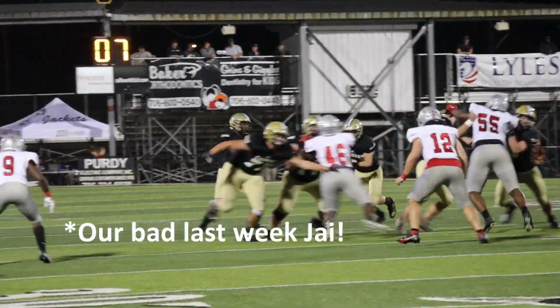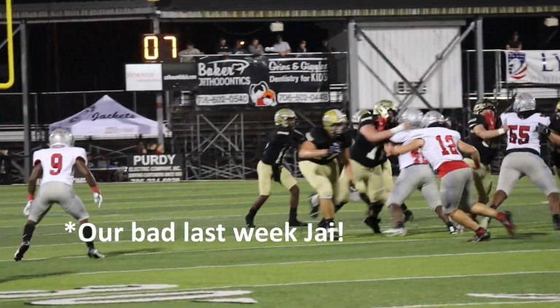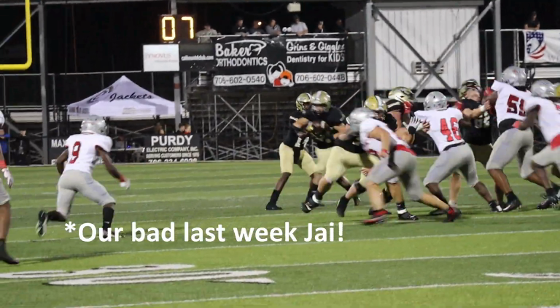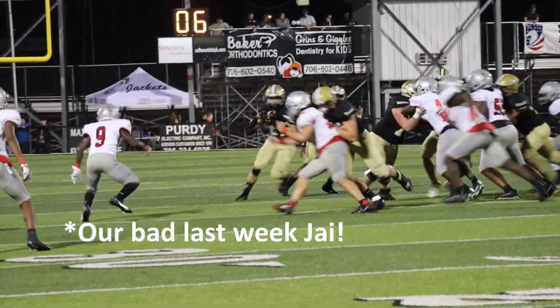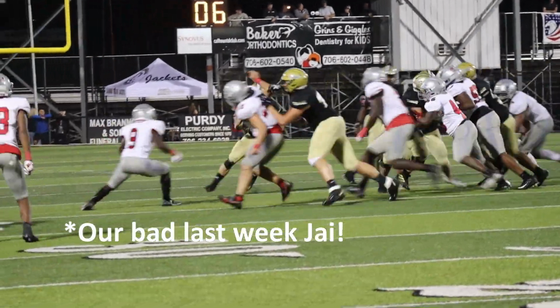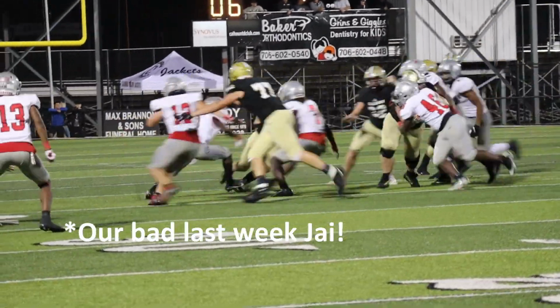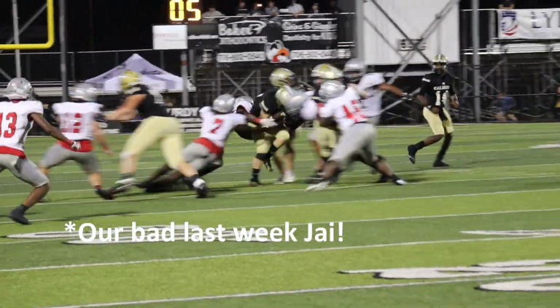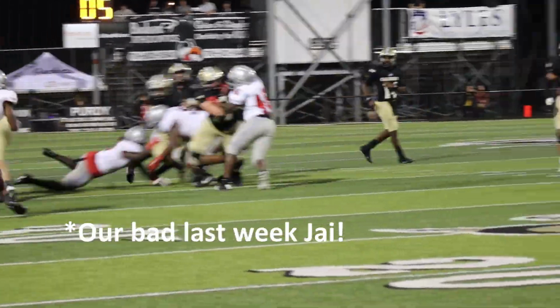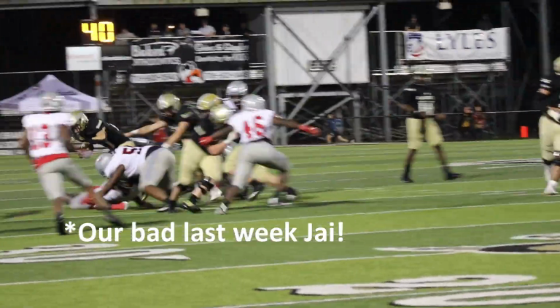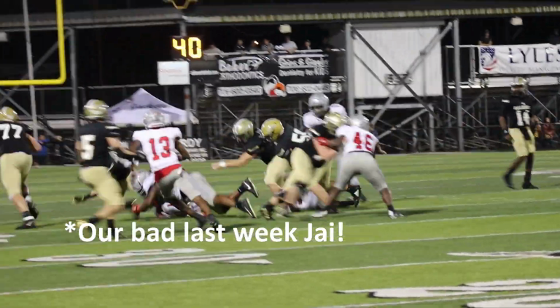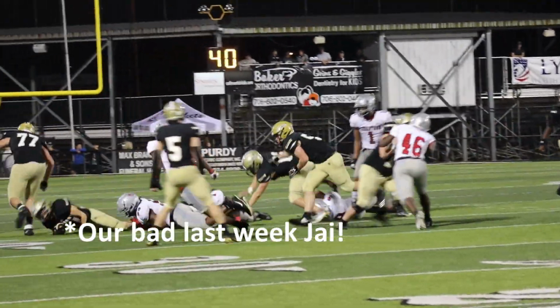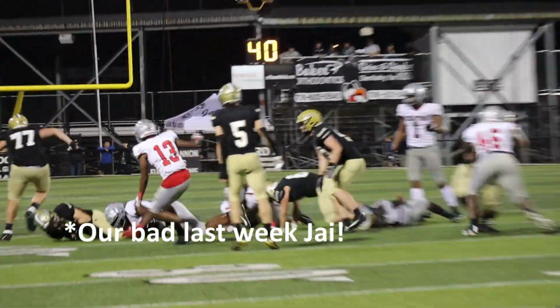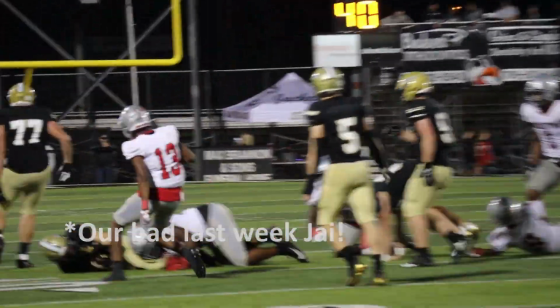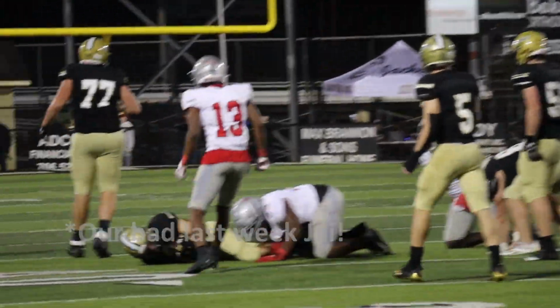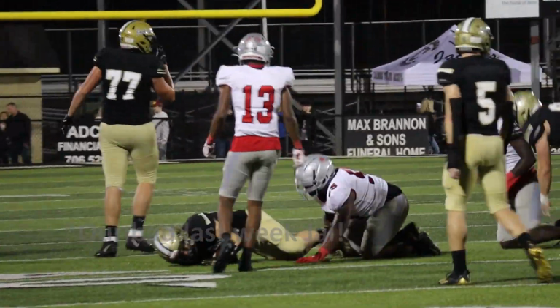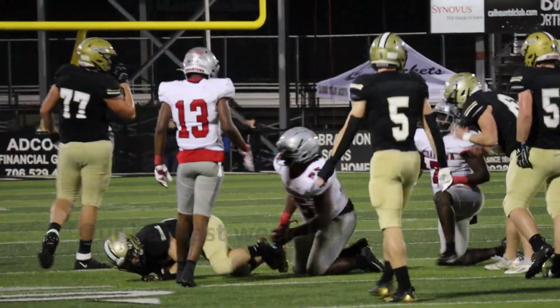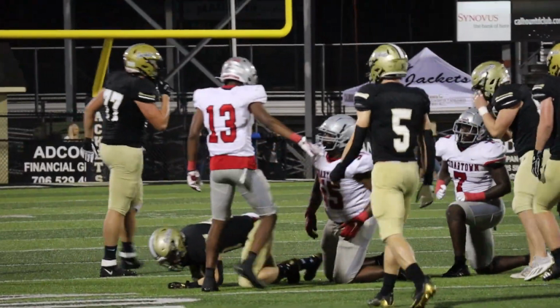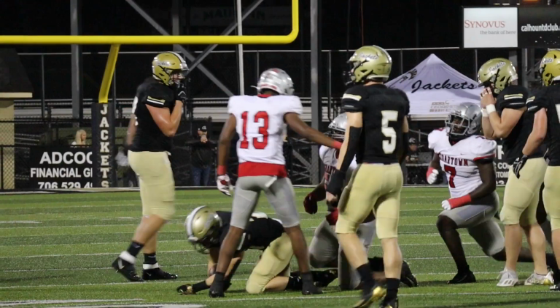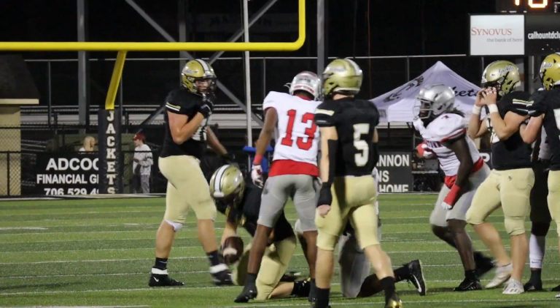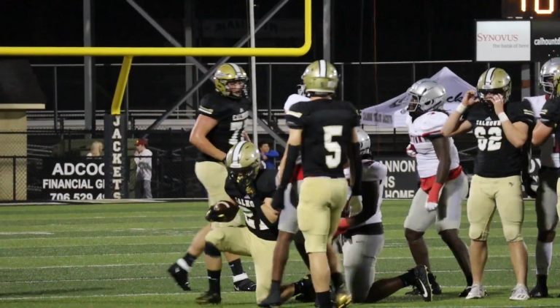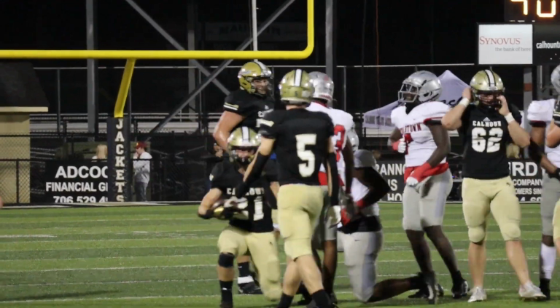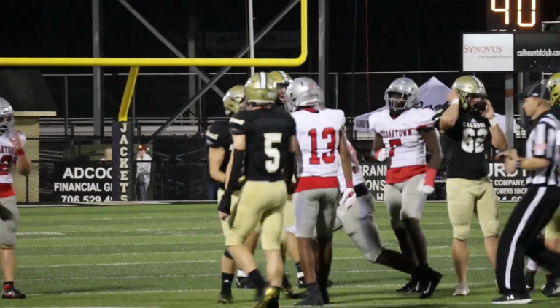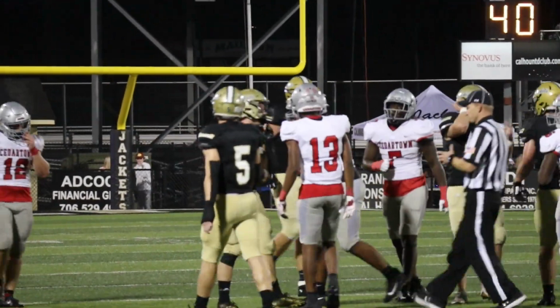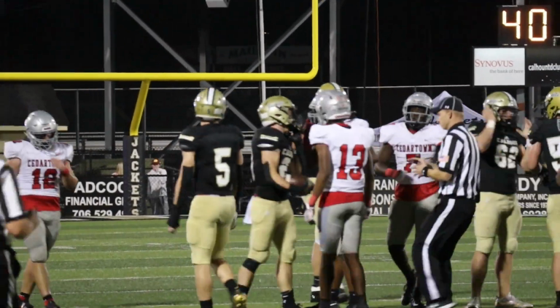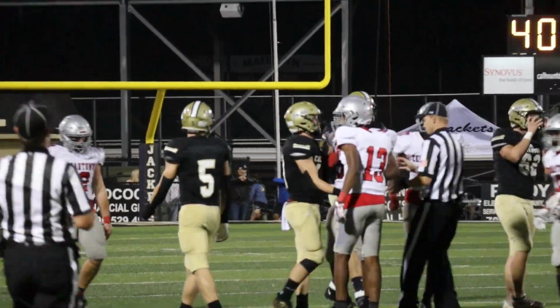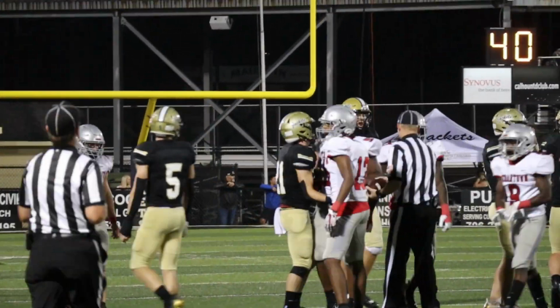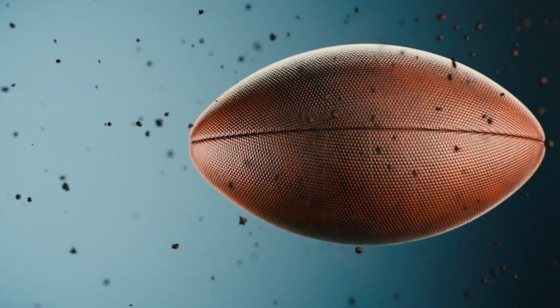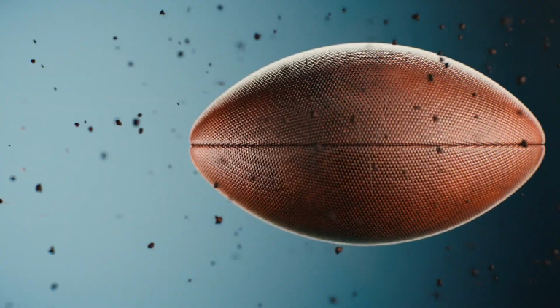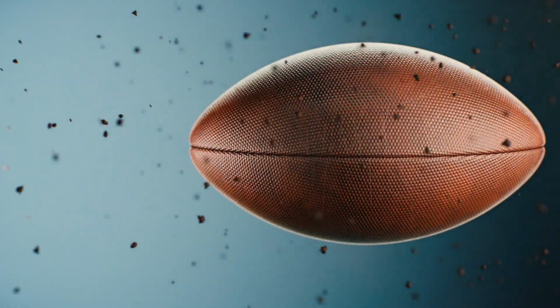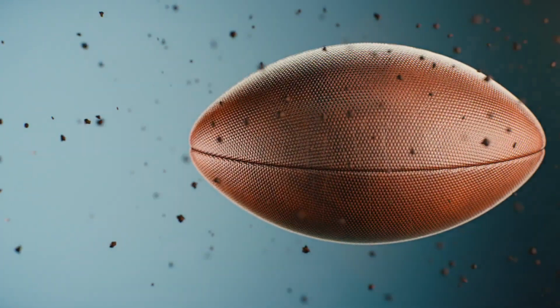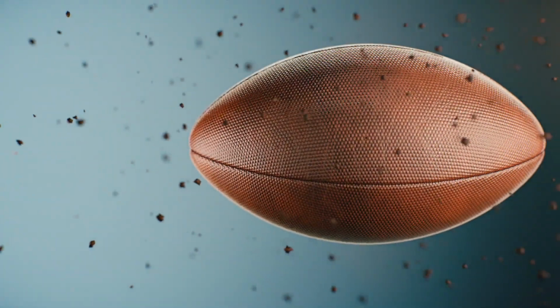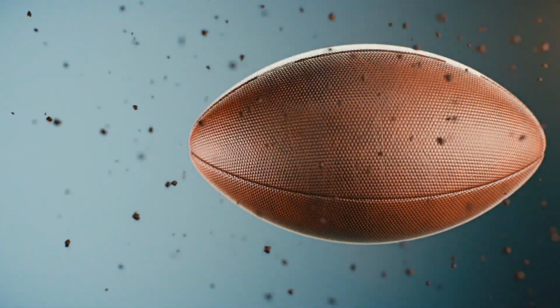Bulldogs' Jai Barnes is really making a huge difference for the Bulldogs this season on defense. Check out this stop he made against Williams before he could pick up any more yards on the play.